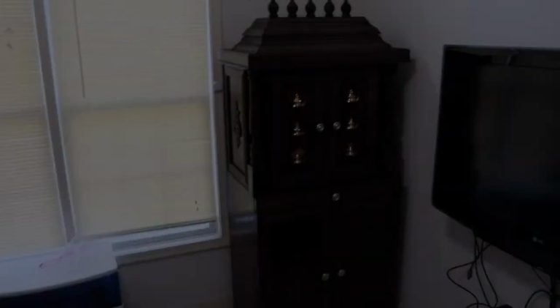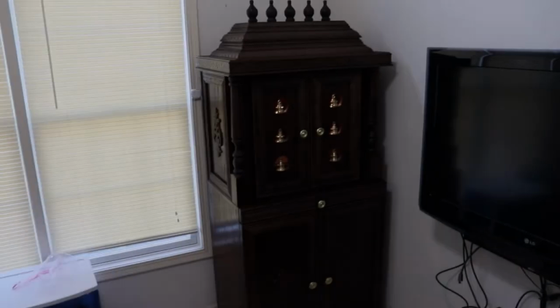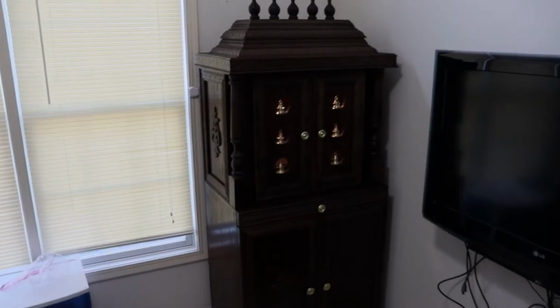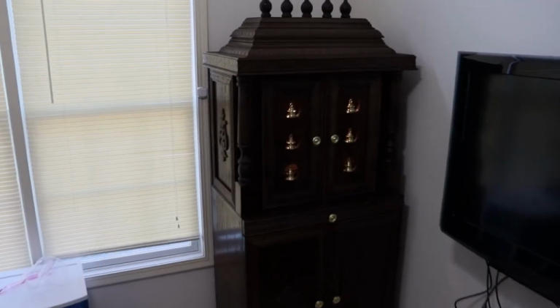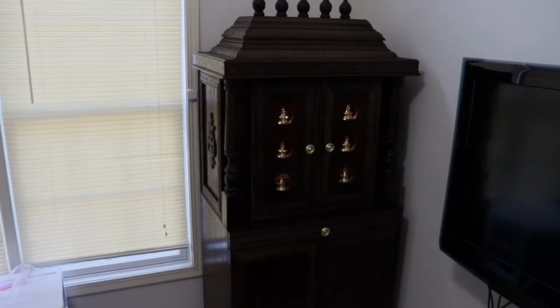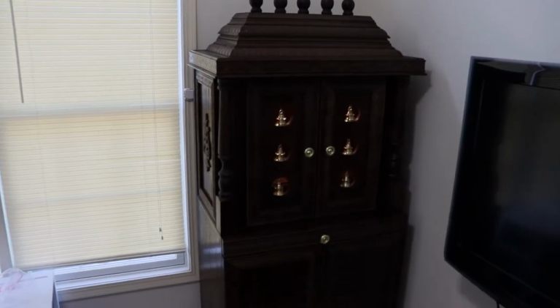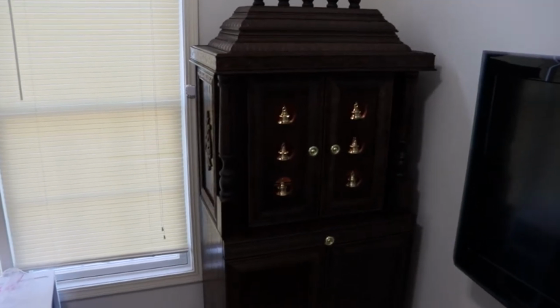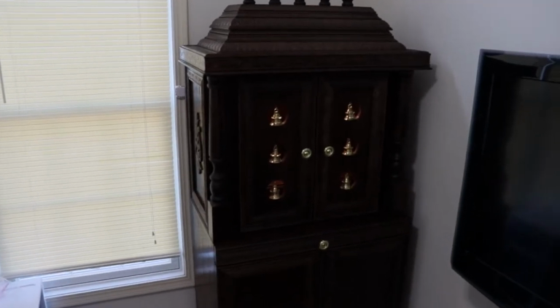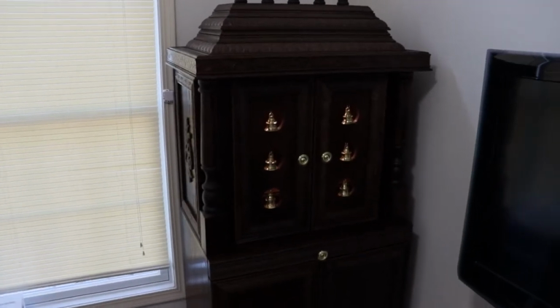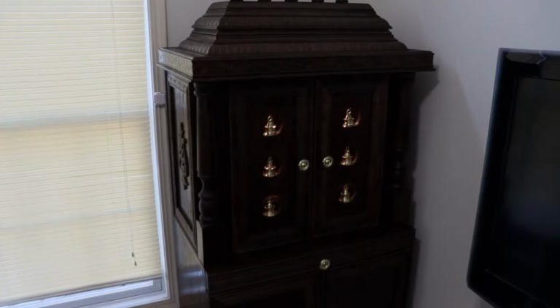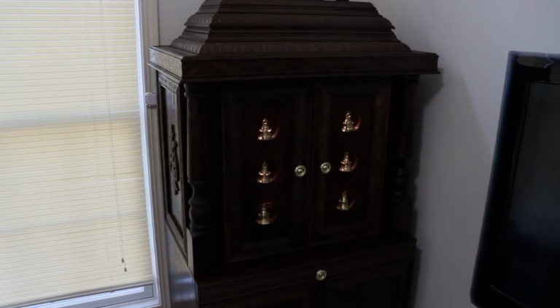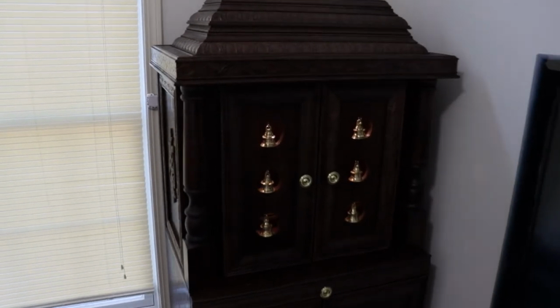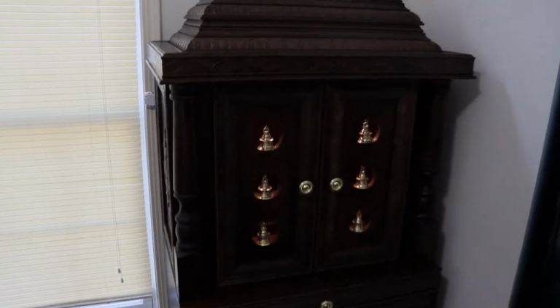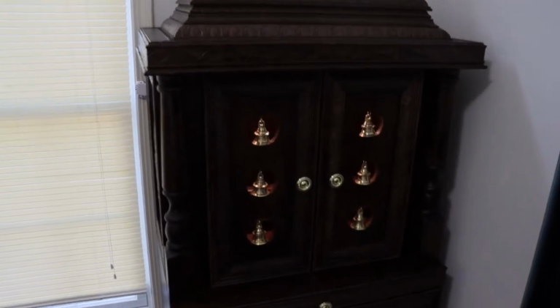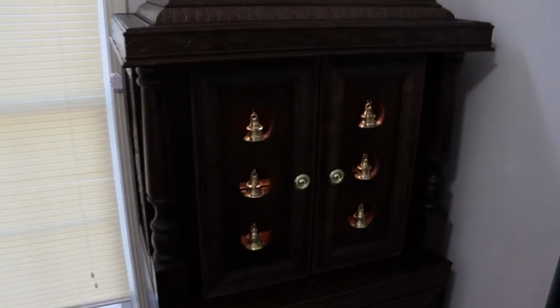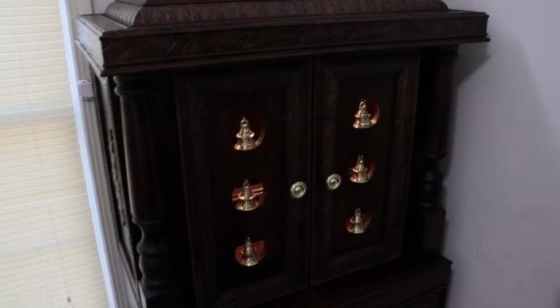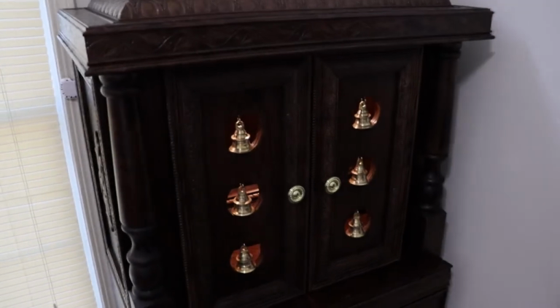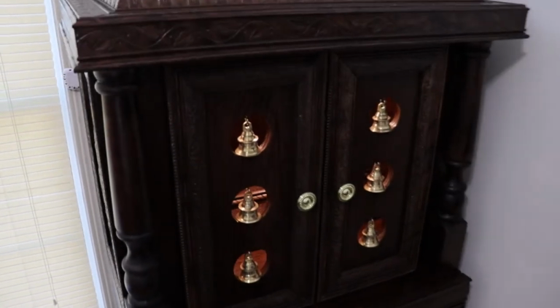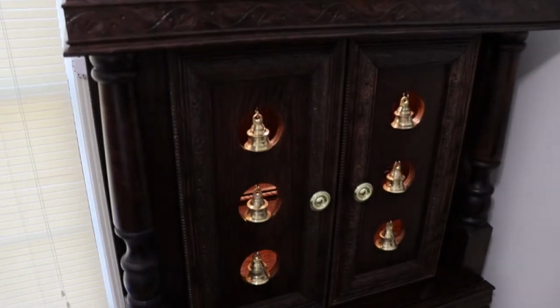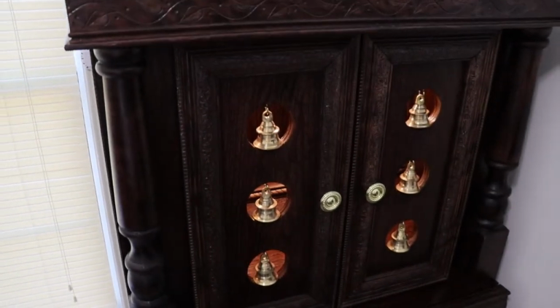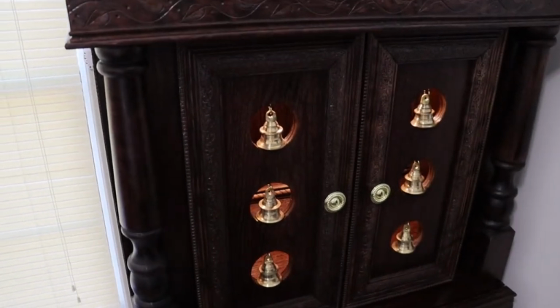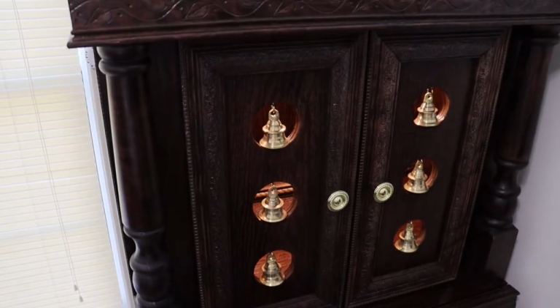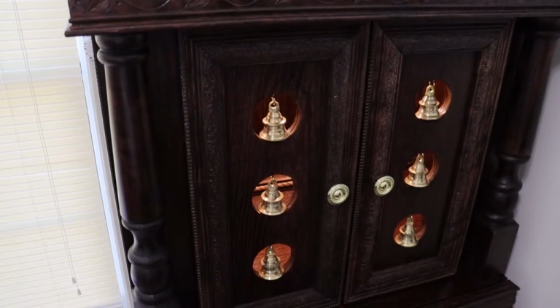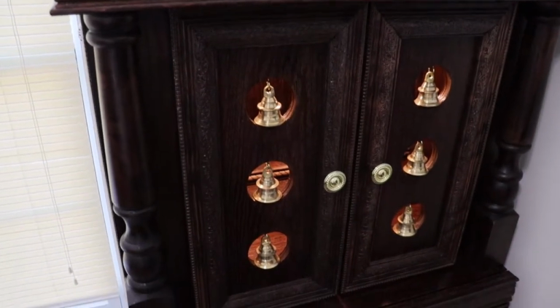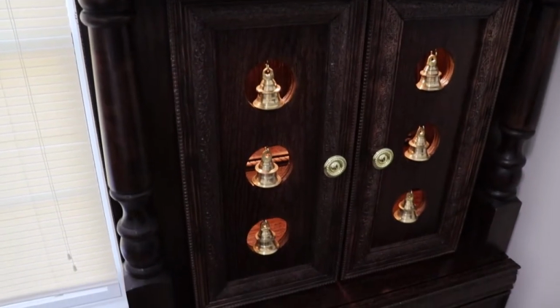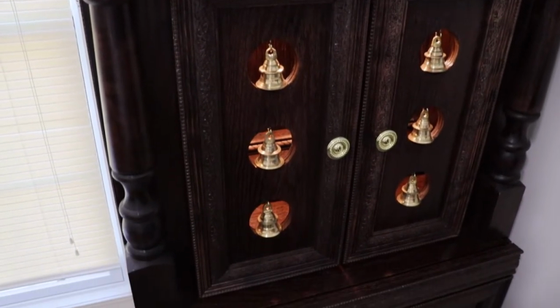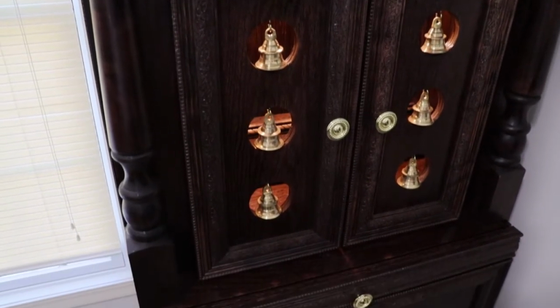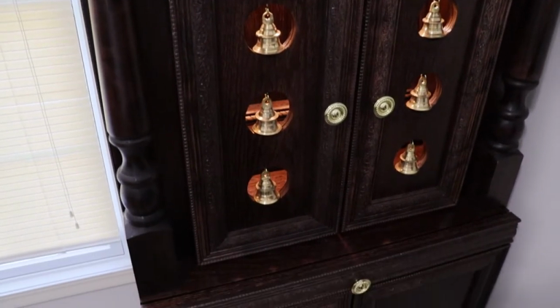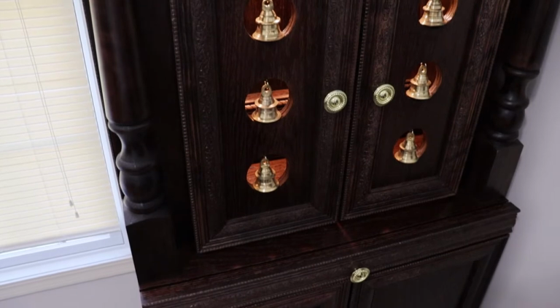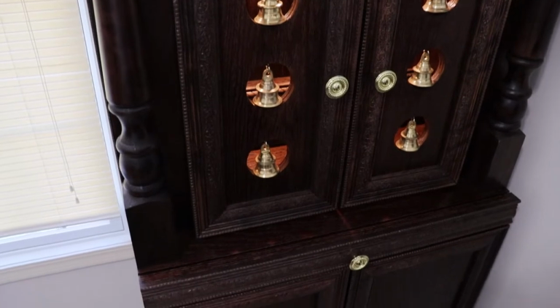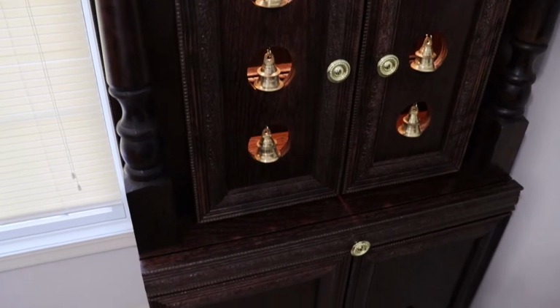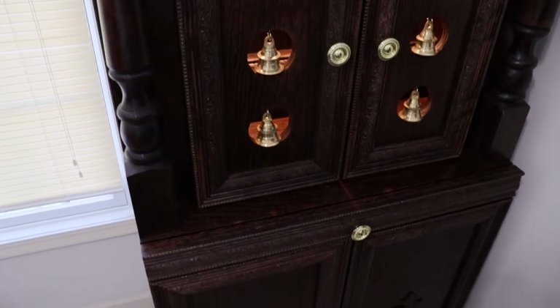Here it is making an appearance in our corner office. The placement of the temple is in the northeast corner as per Vastu standards. As we move in closer you'll see some of the details including the carving along the sides.